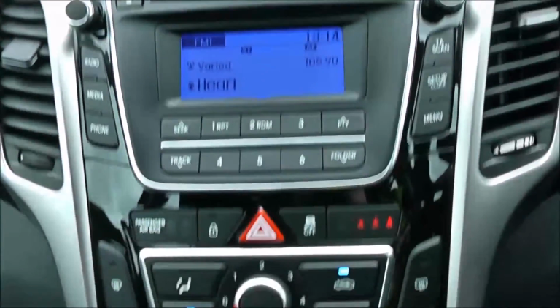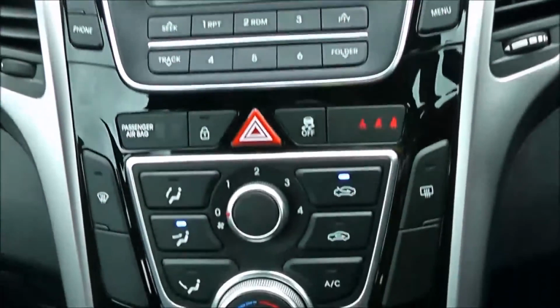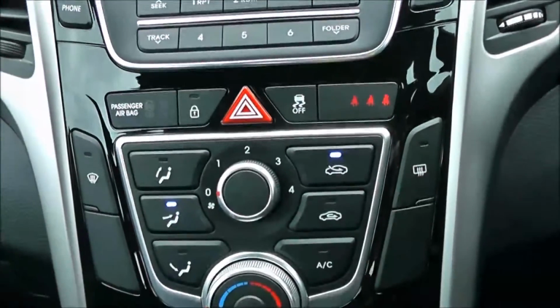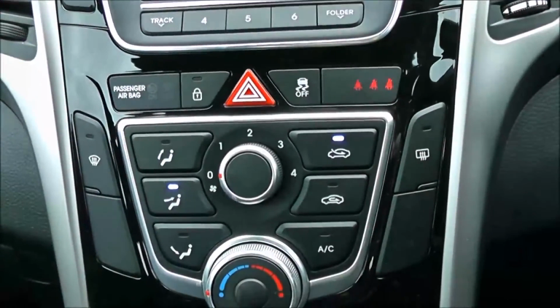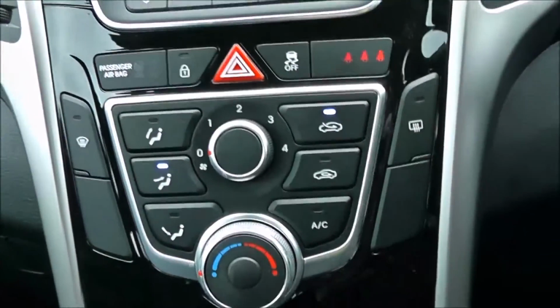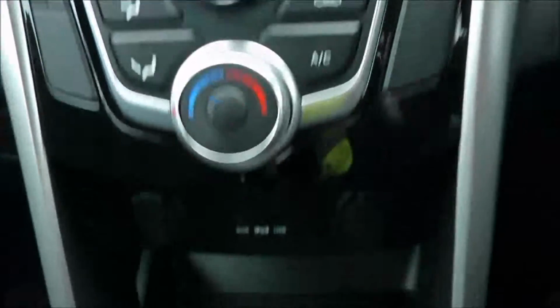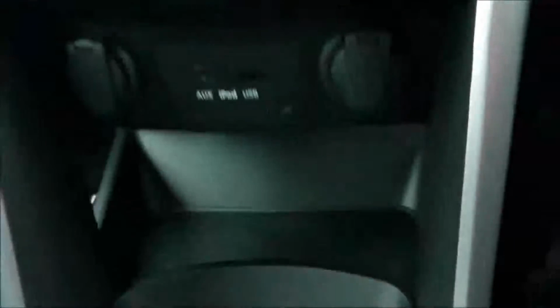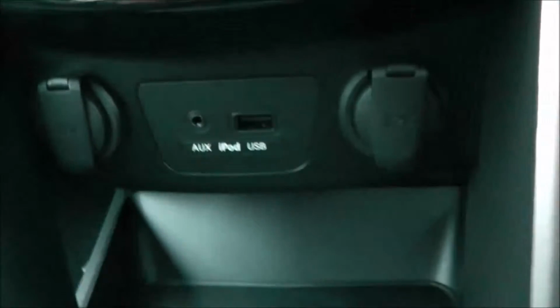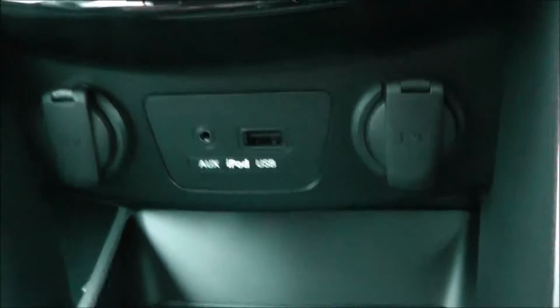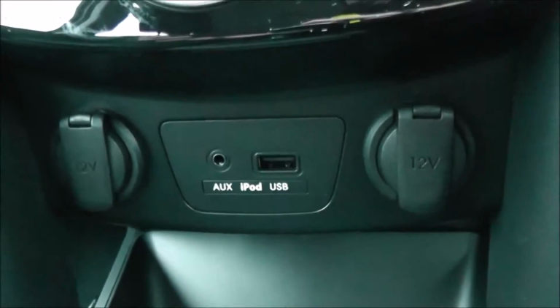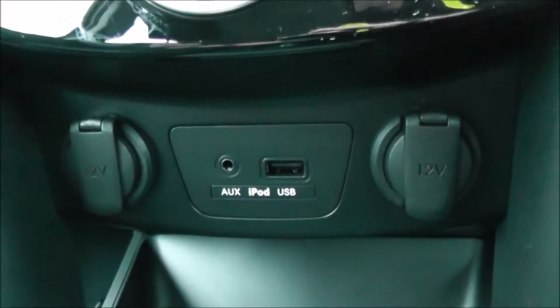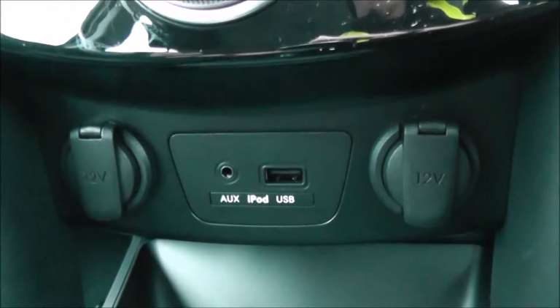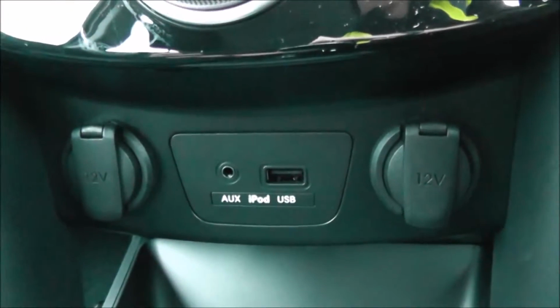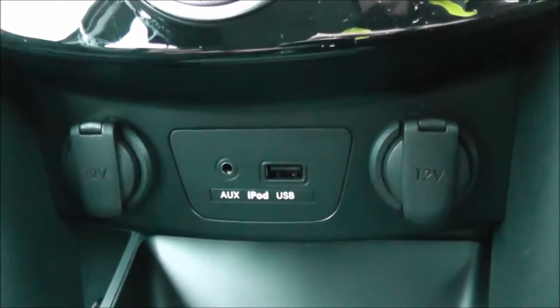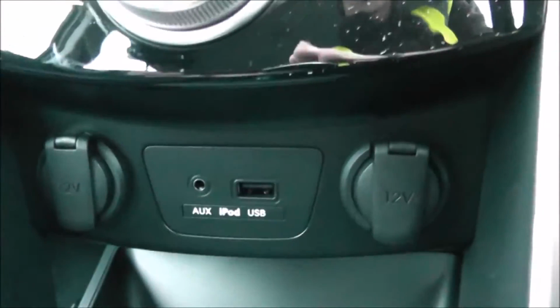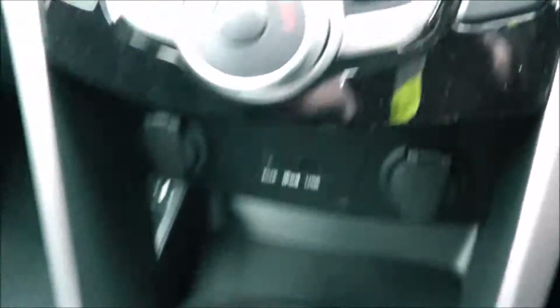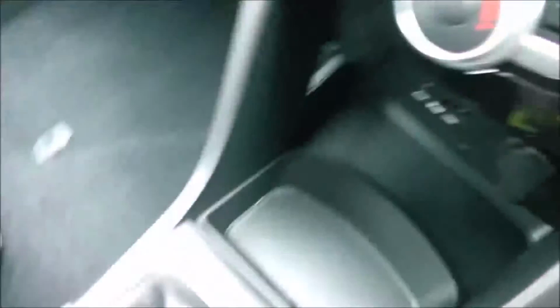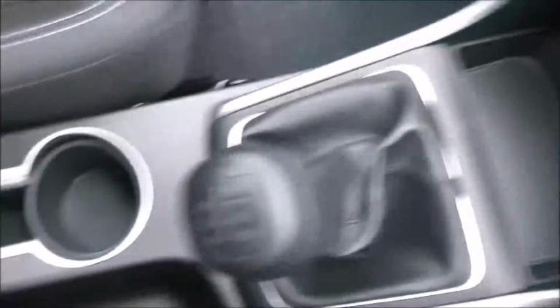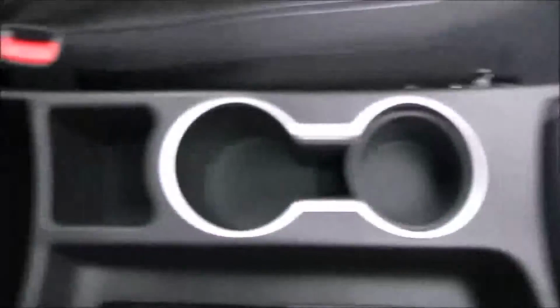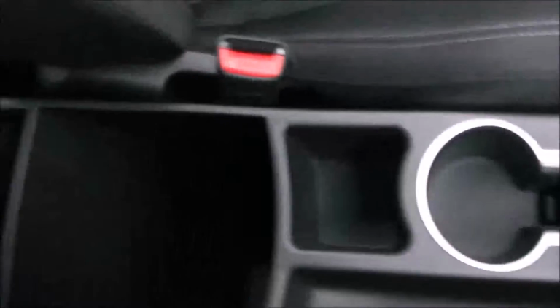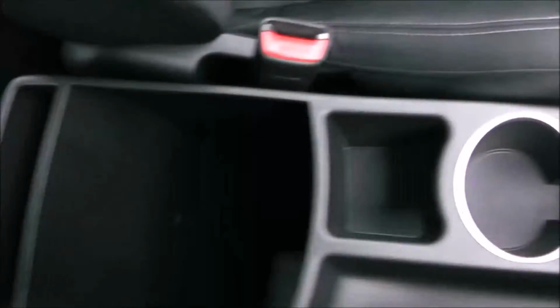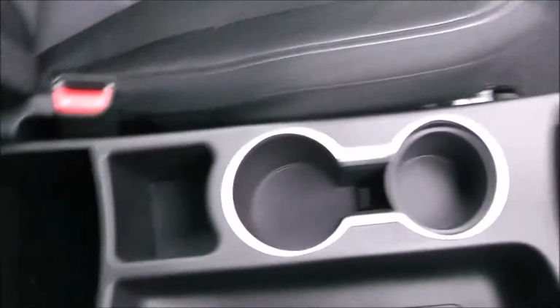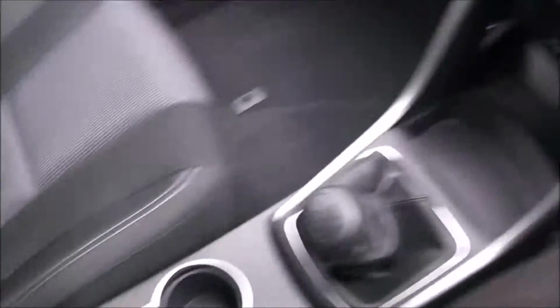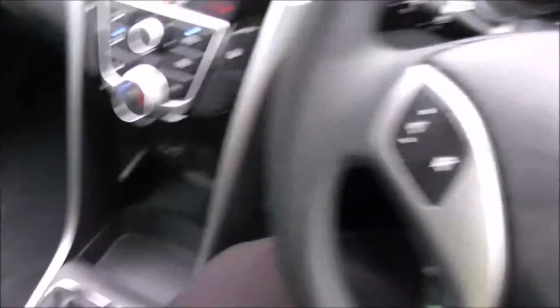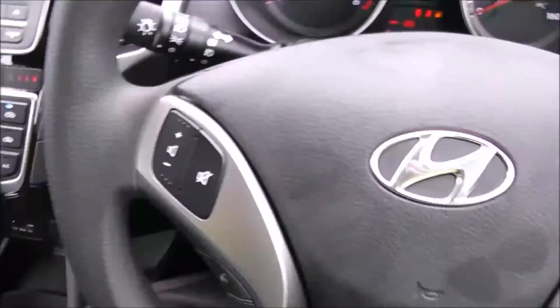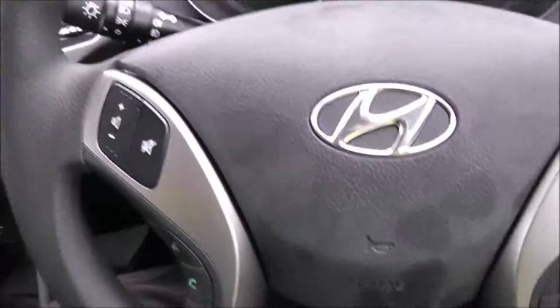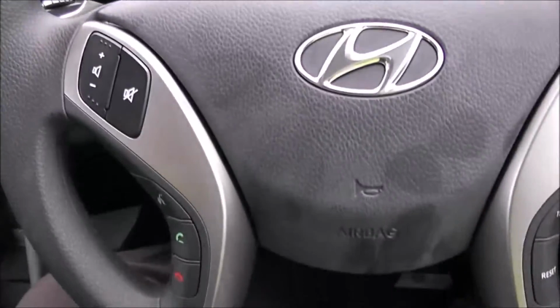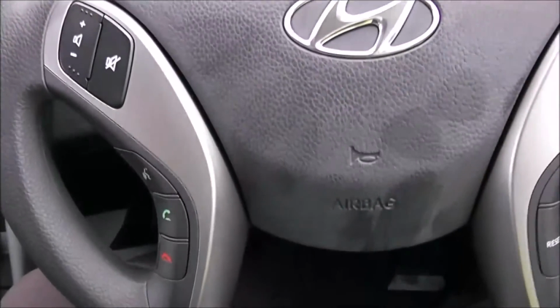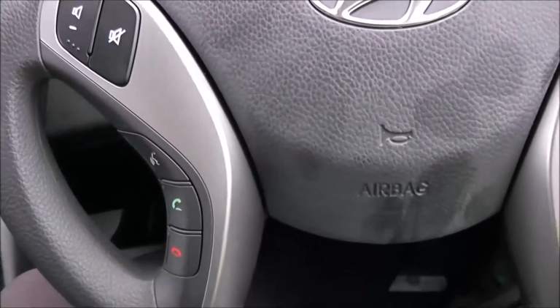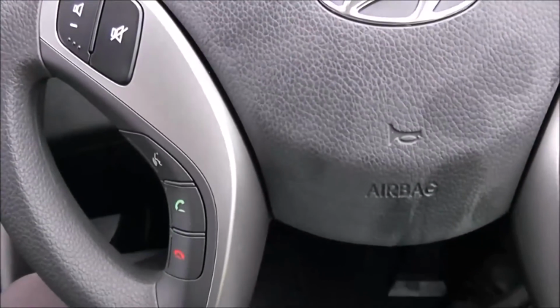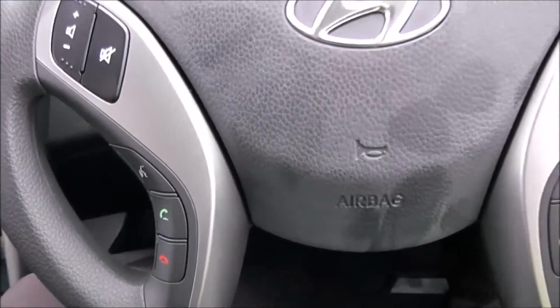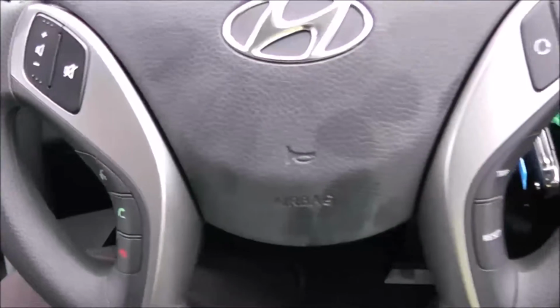Moving down, you have your air climate controls, and further down you've got two 12-volt power outlets, an auxiliary input, and a USB input for all your various gadgets. There are various forms of storage past the handbrake. On the steering wheel, you have audio controls, as well as voice activation and Bluetooth connectivity.